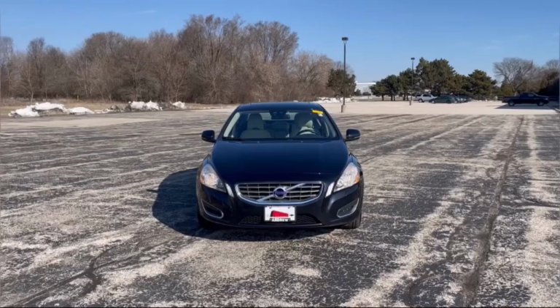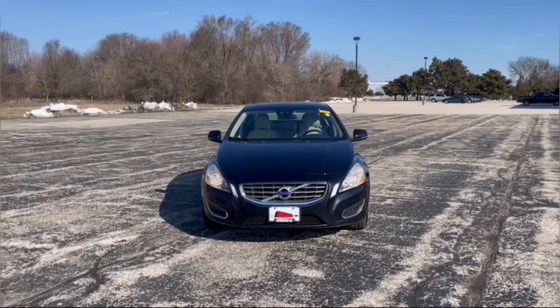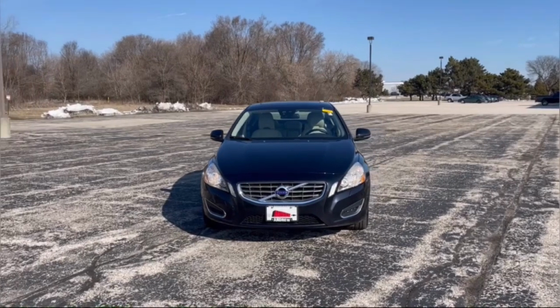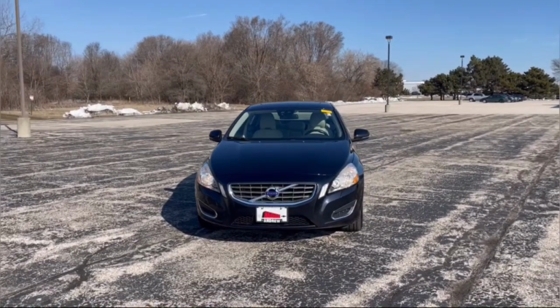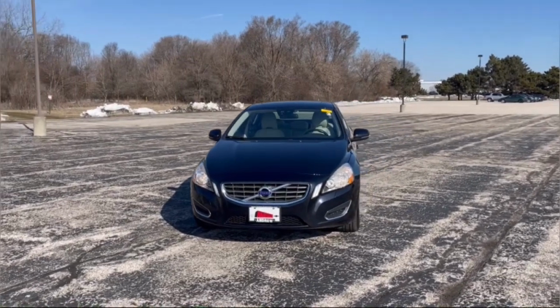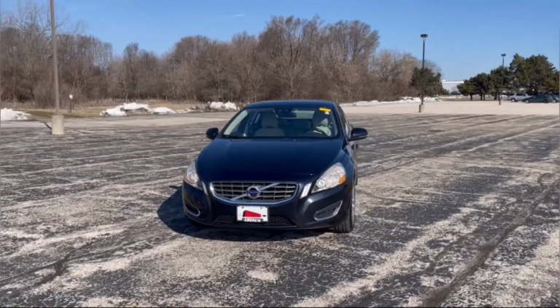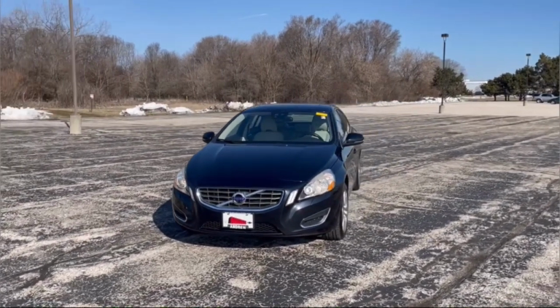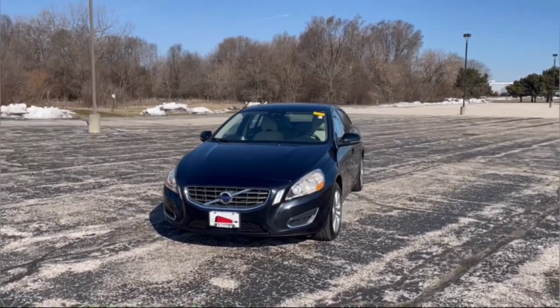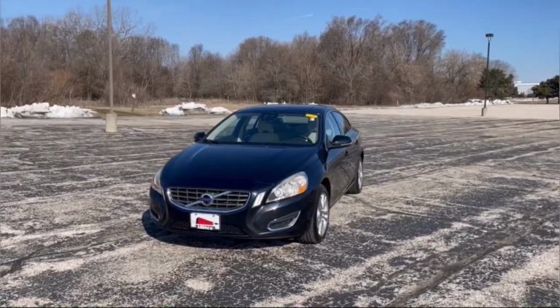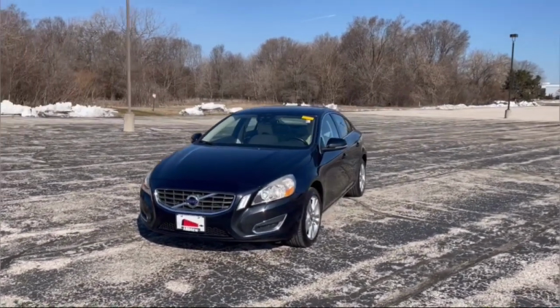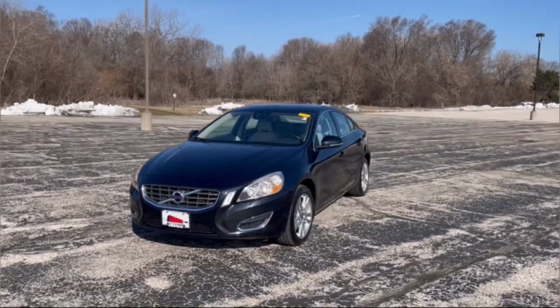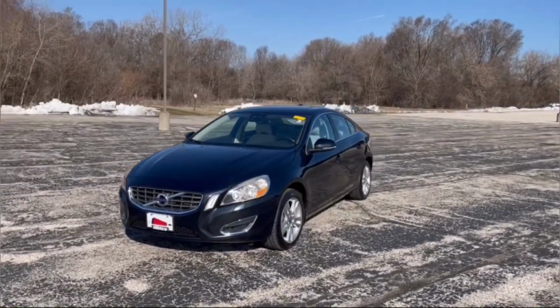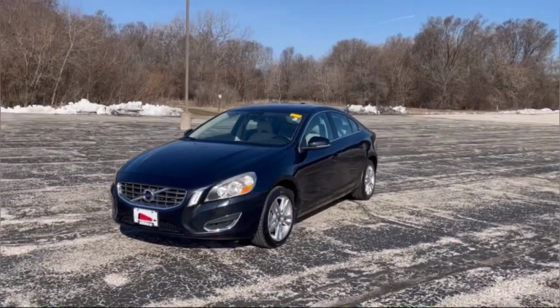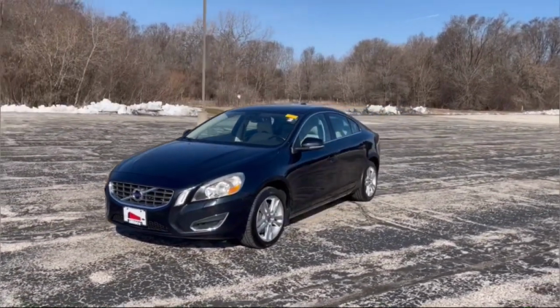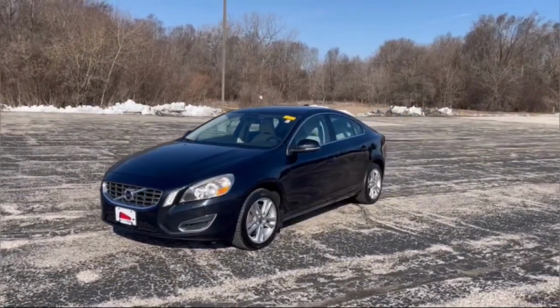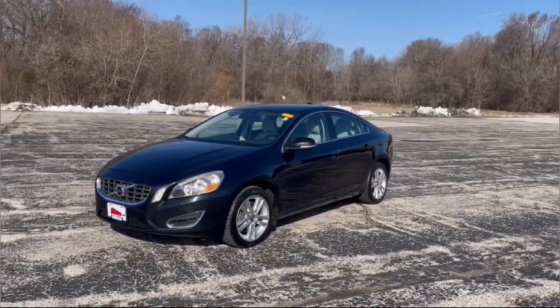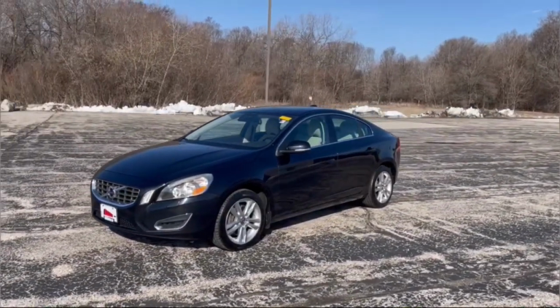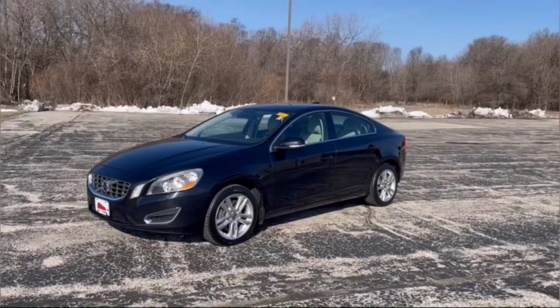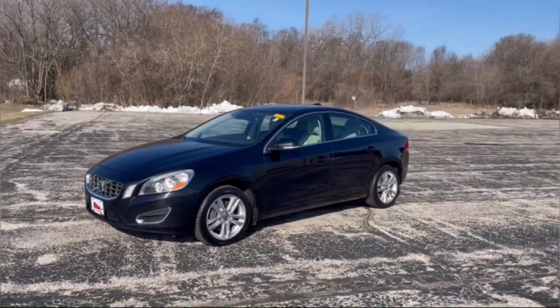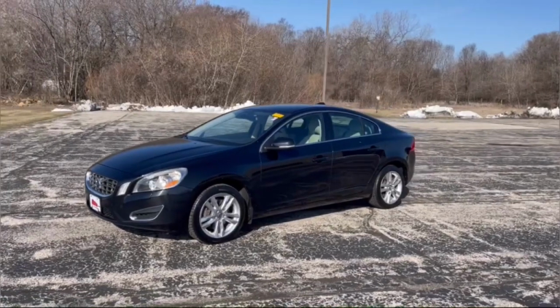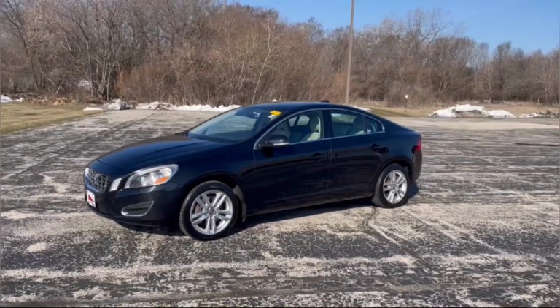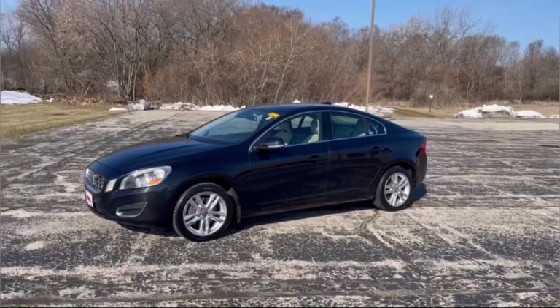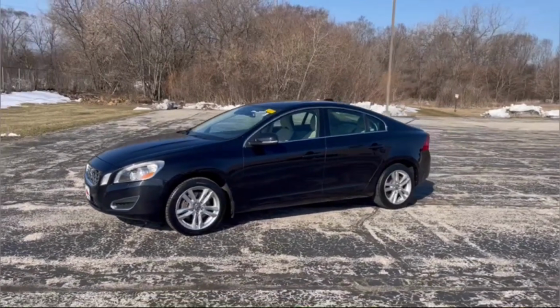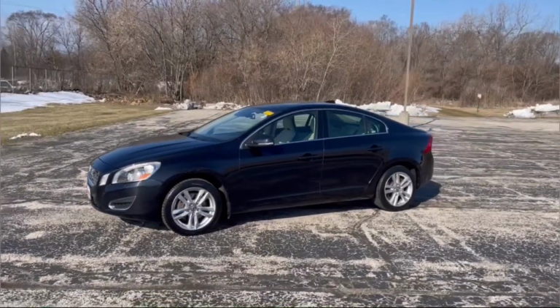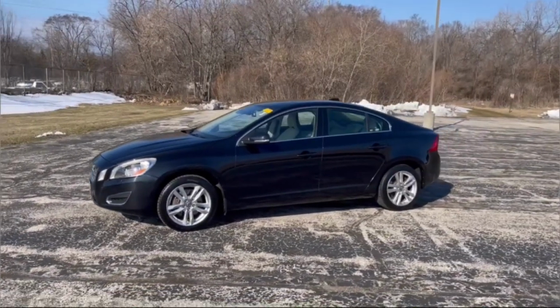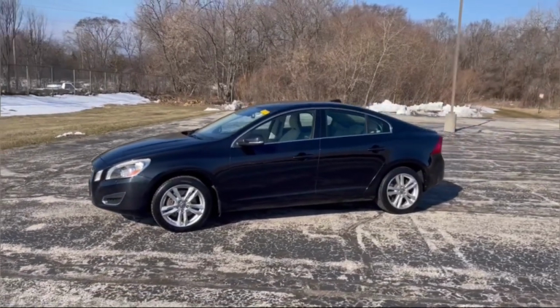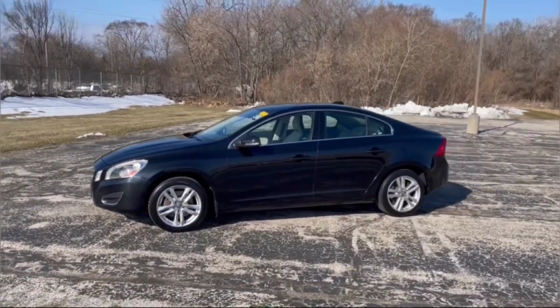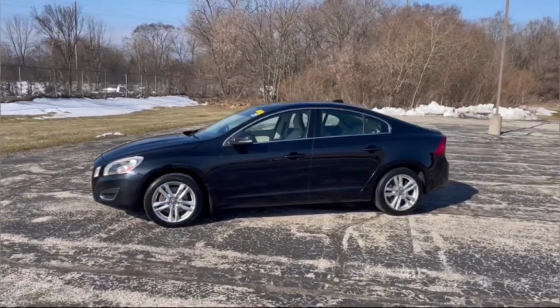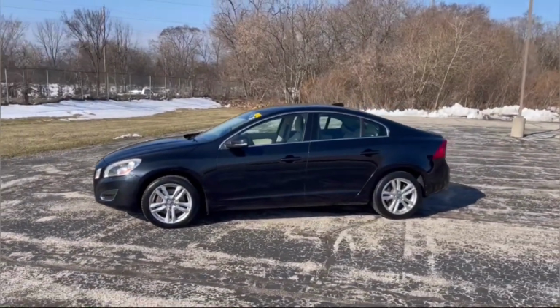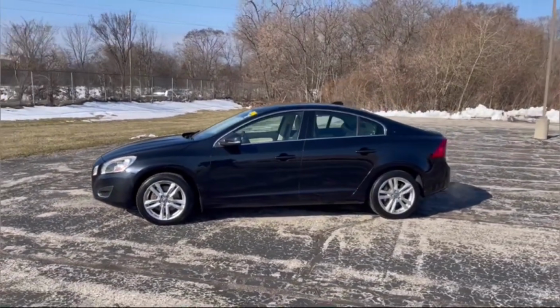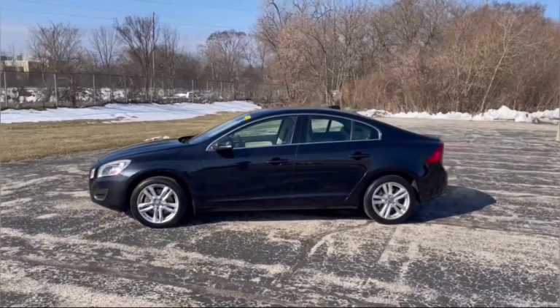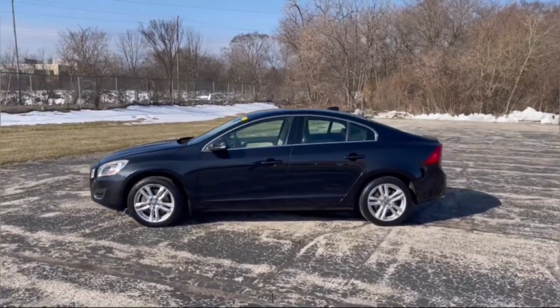Get acquainted with the 2012 Volvo S60. With less than 100,000 miles on the odometer, this vehicle provides excellent value.